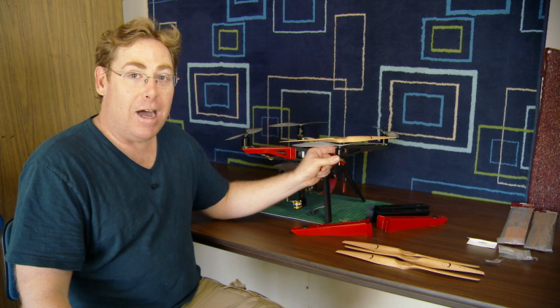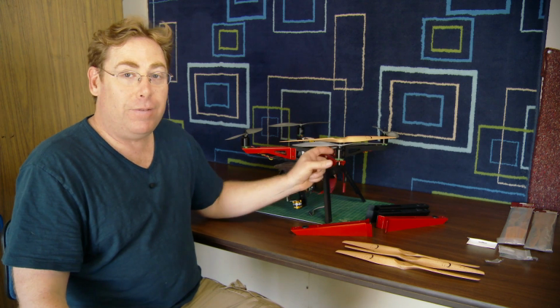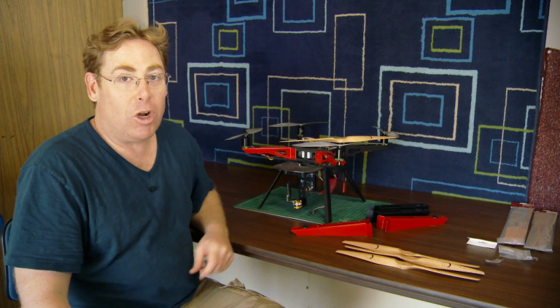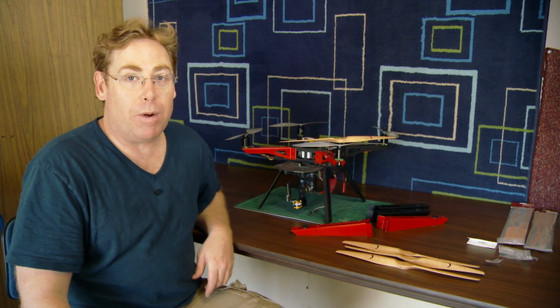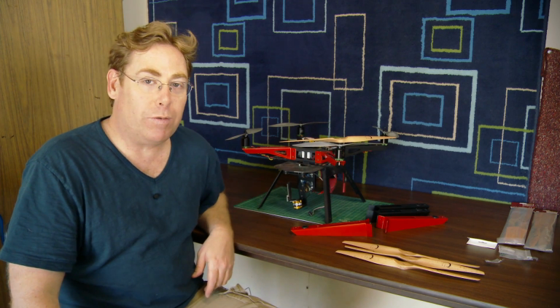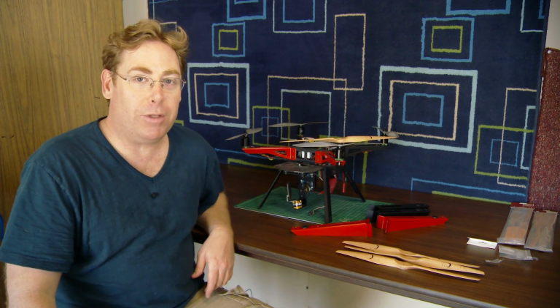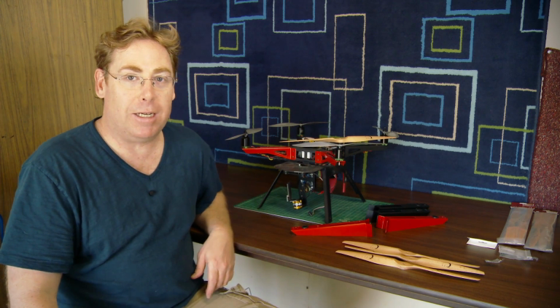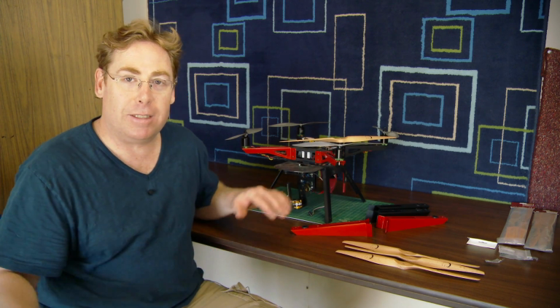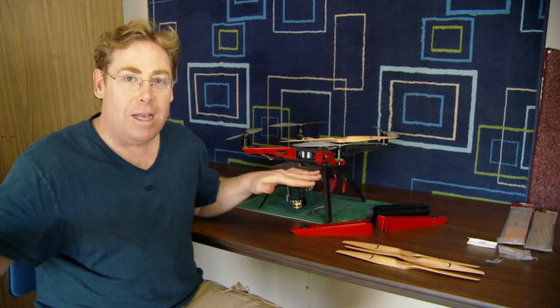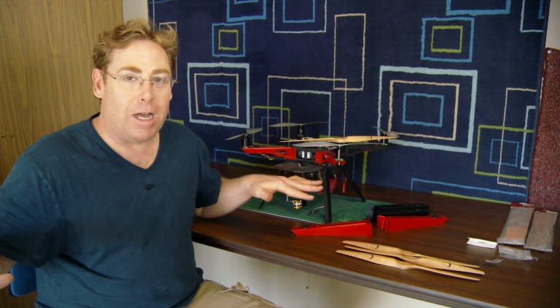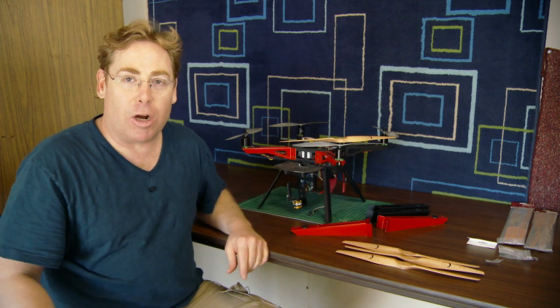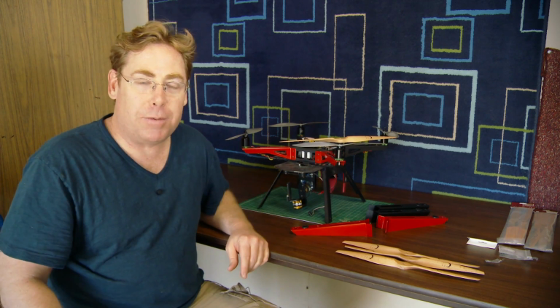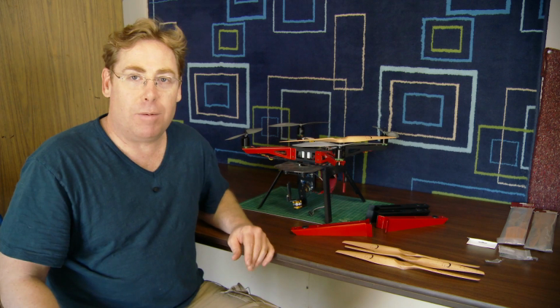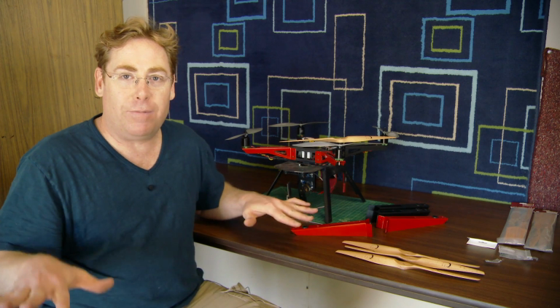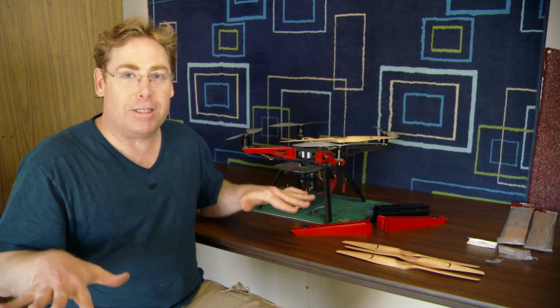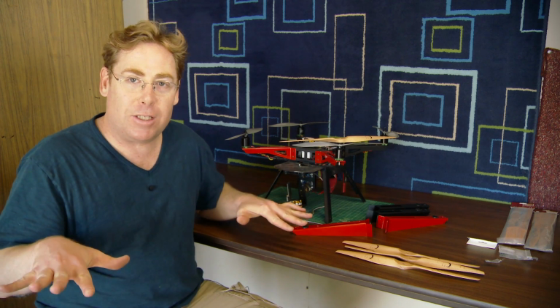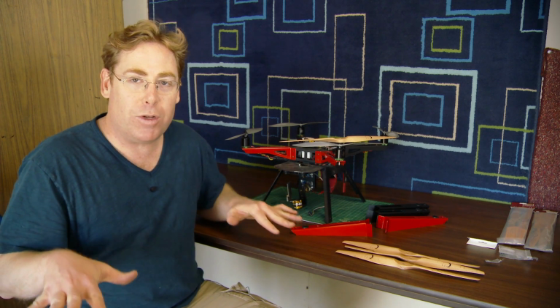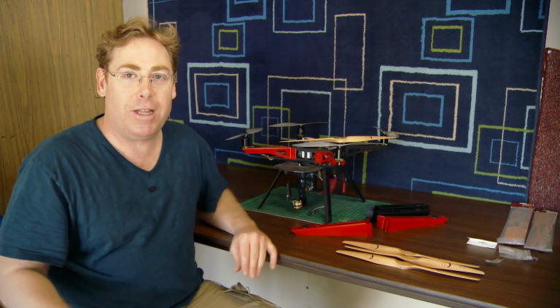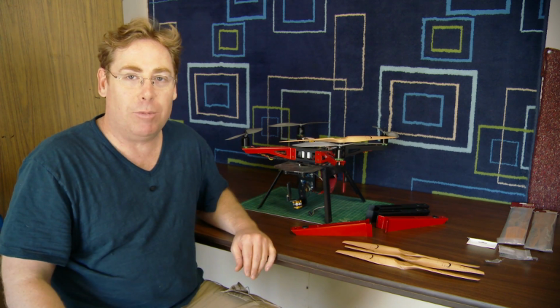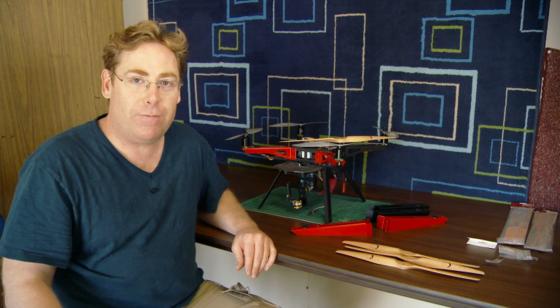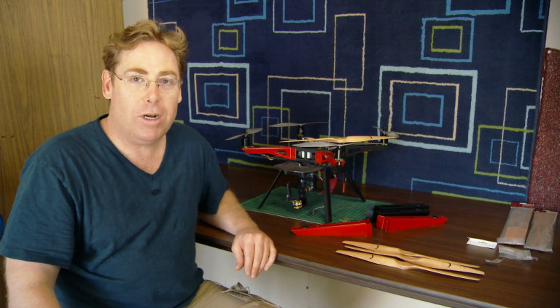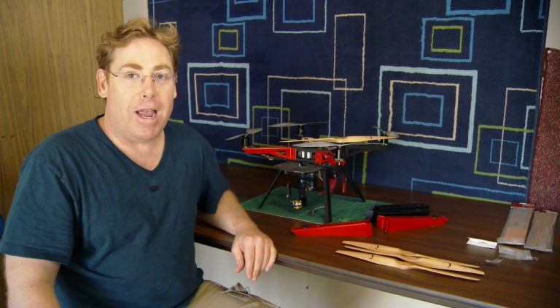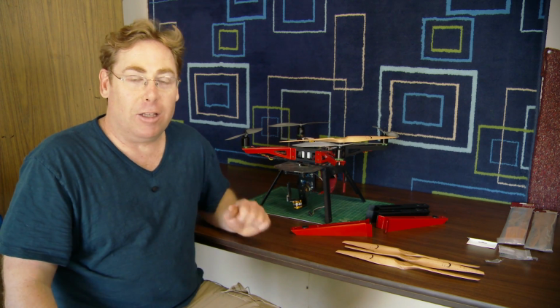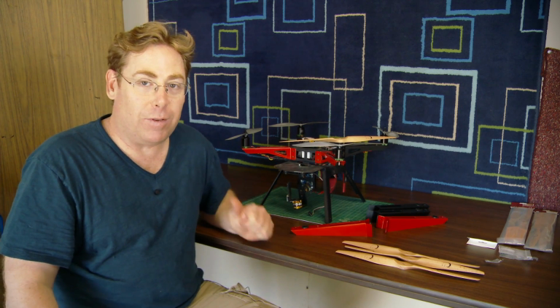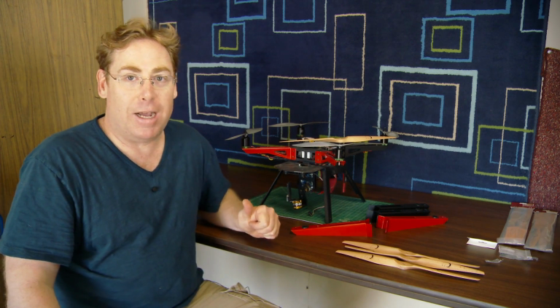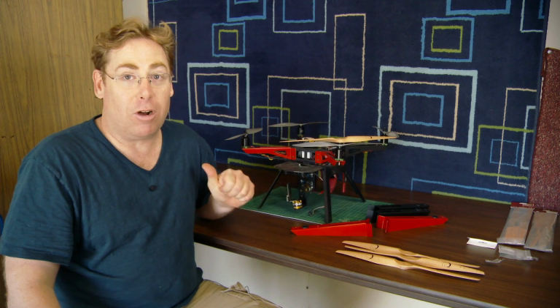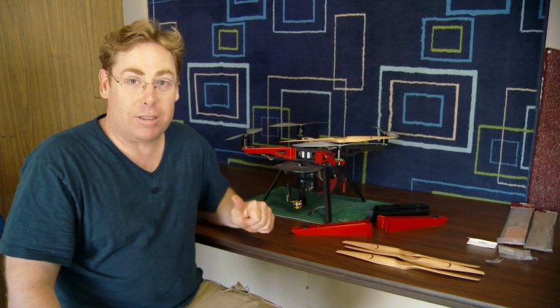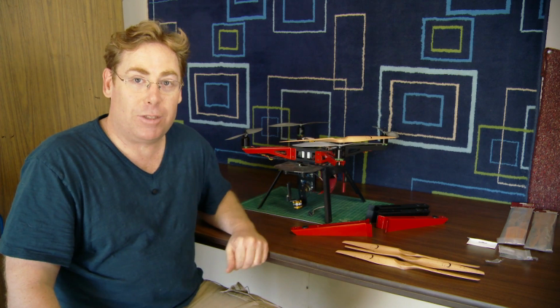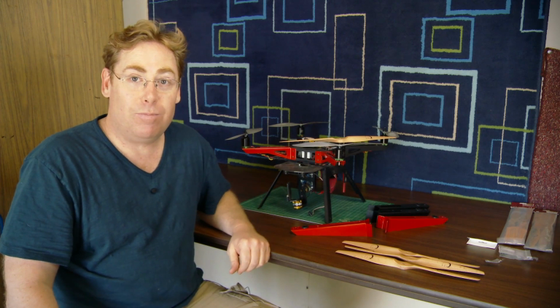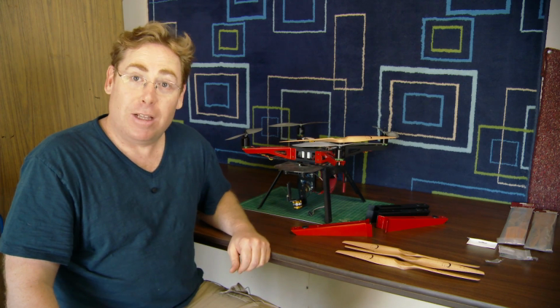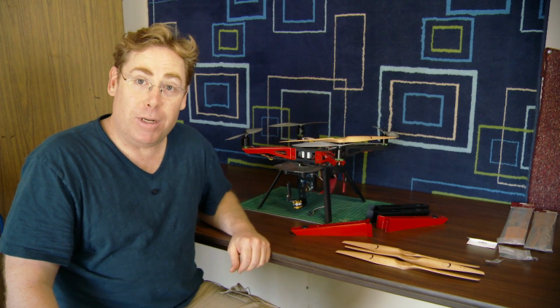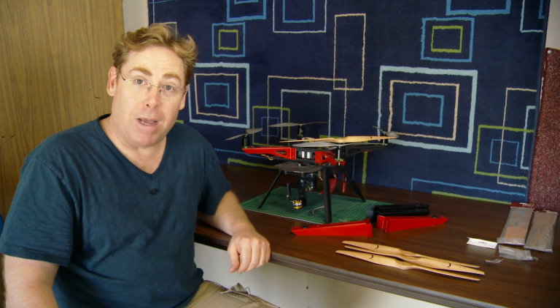I've heard some reports from people that because it's got longer props and arms, it flies a lot smoother, and that's what I'm looking for. The longer flight times are awesome. So let's build this baby.